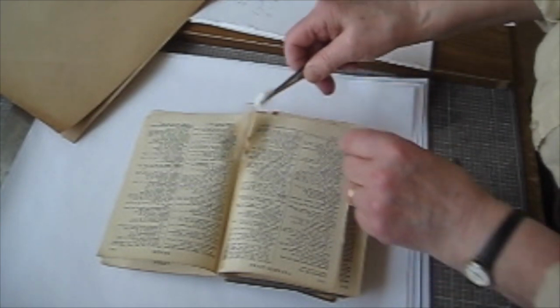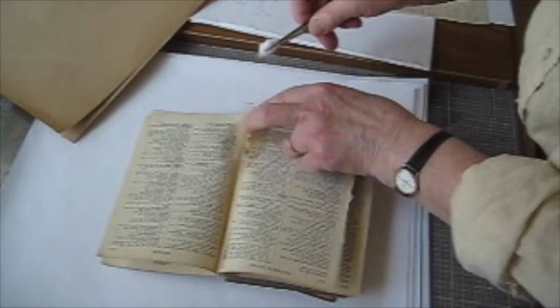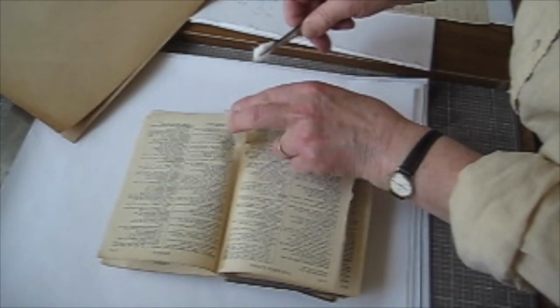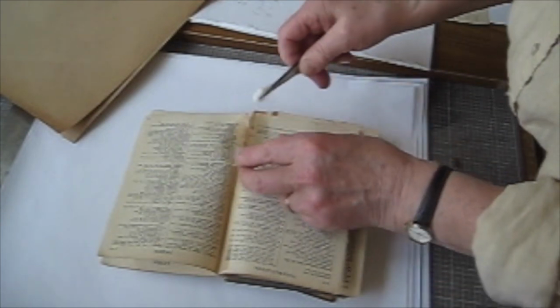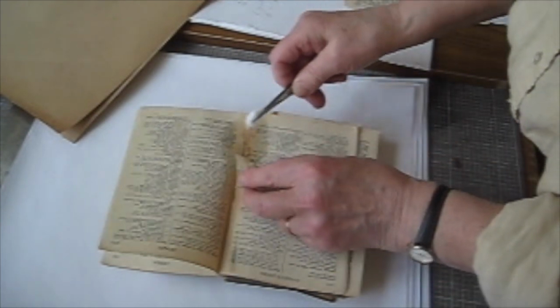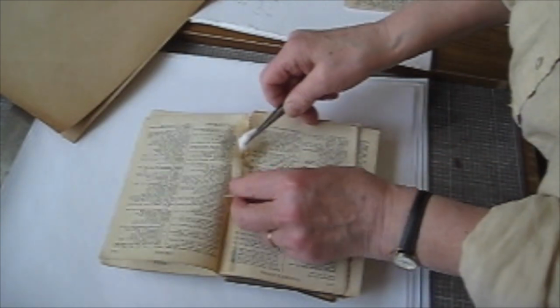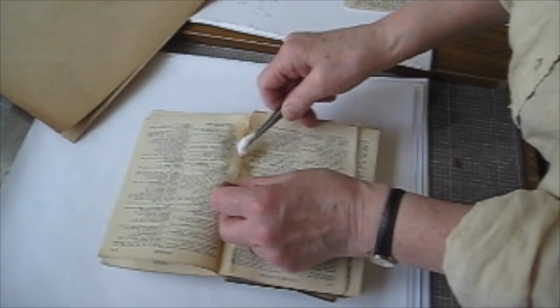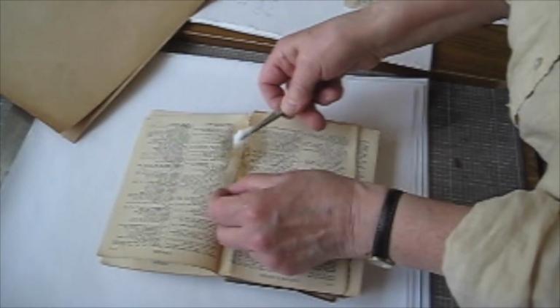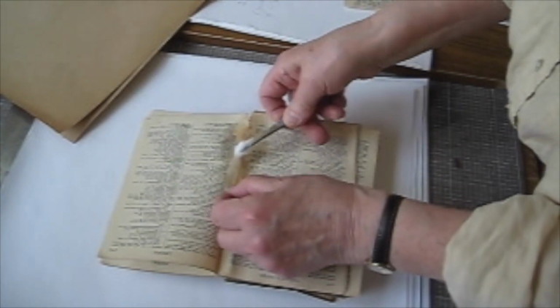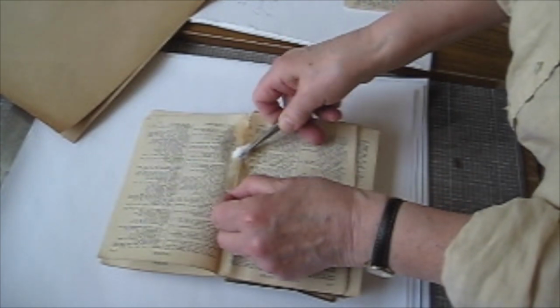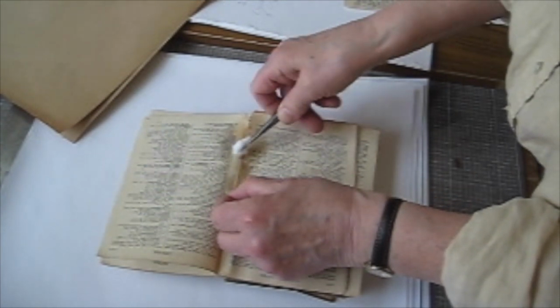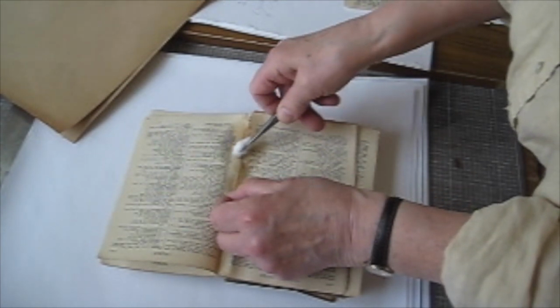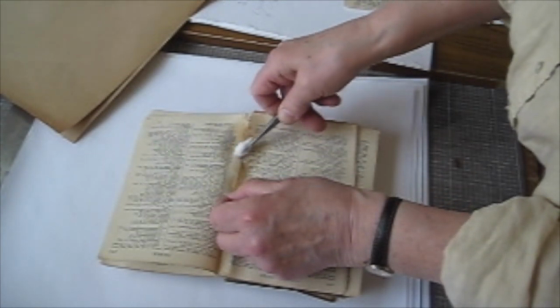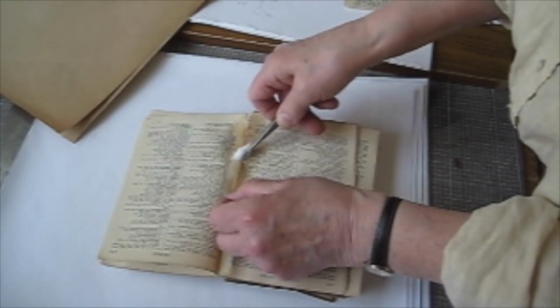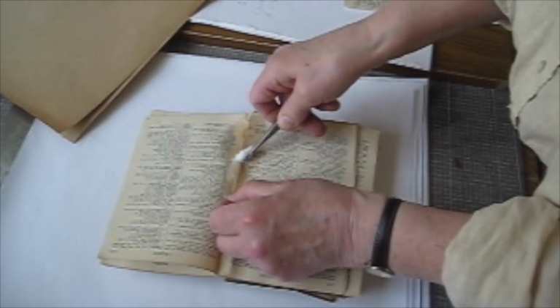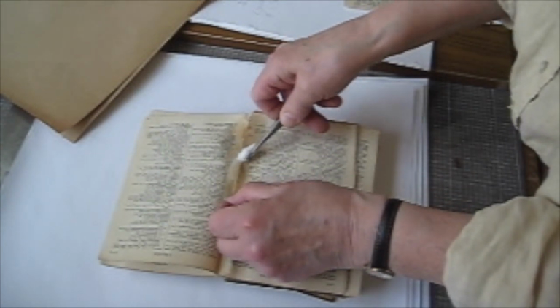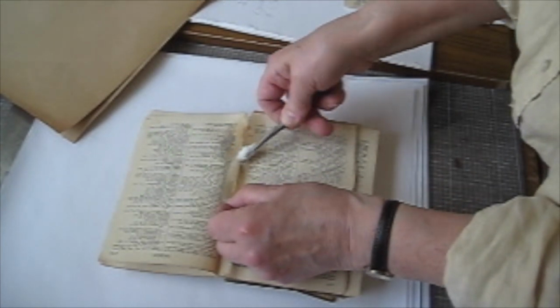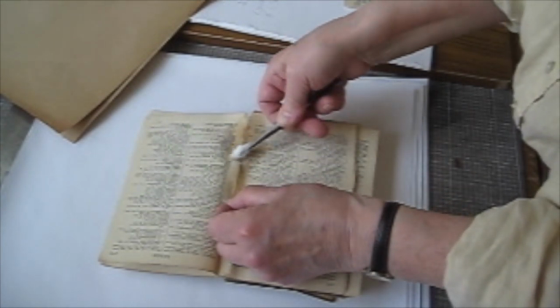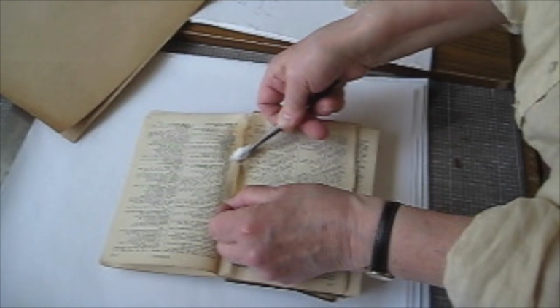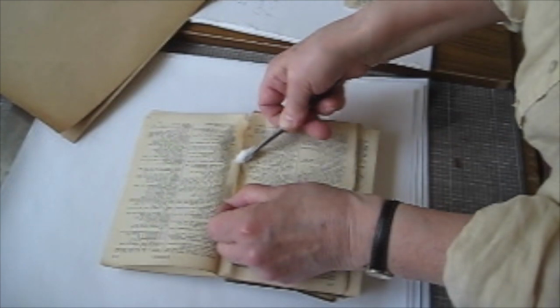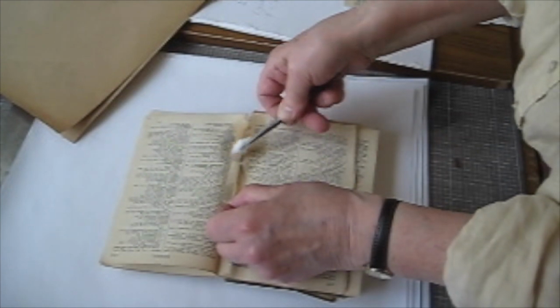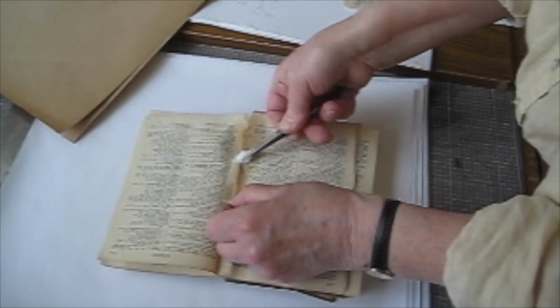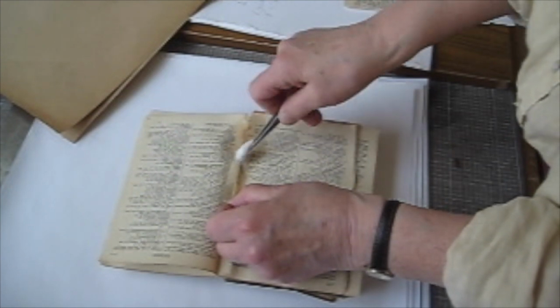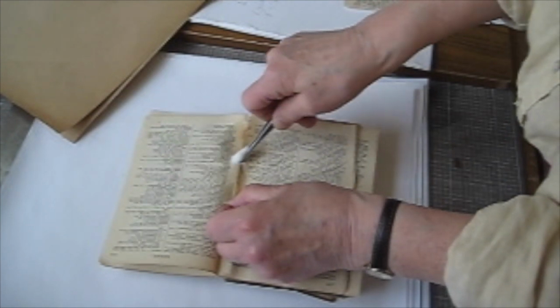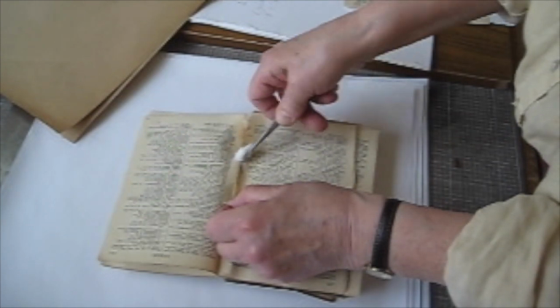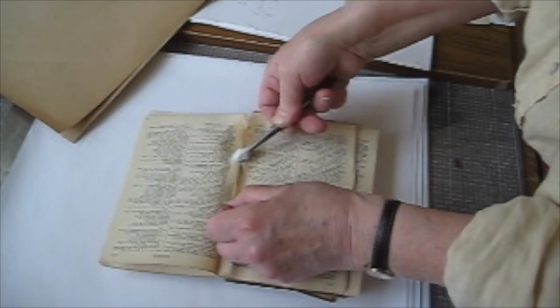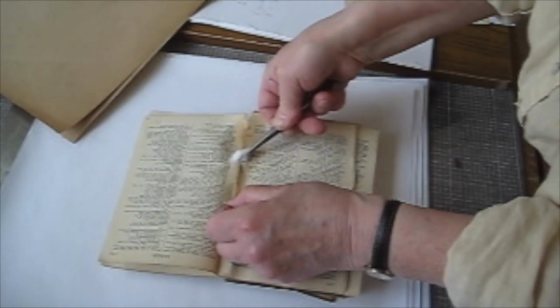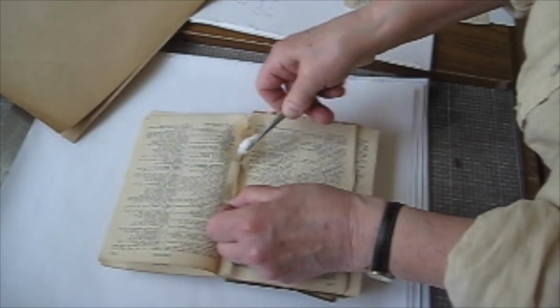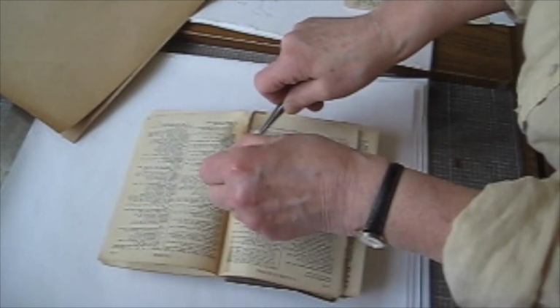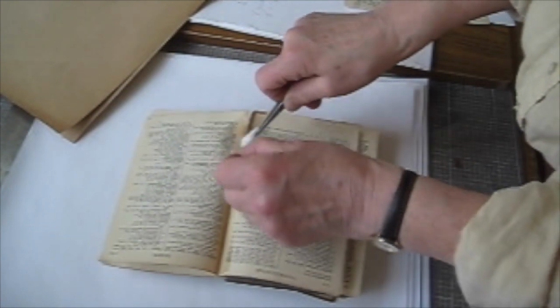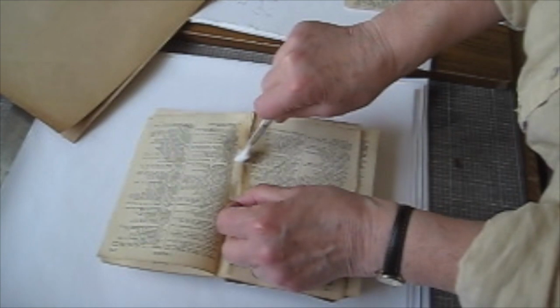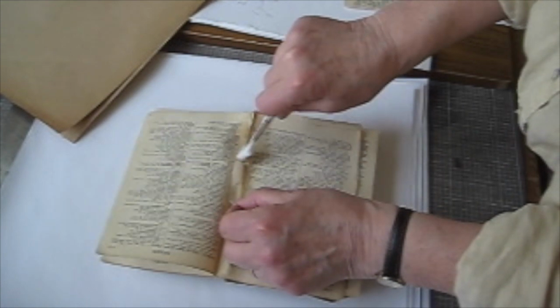If you lift up the sellotape and gently work at it, it will eventually come away. You need to hold it very far back. Don't lift it up or you'll tear the paper.